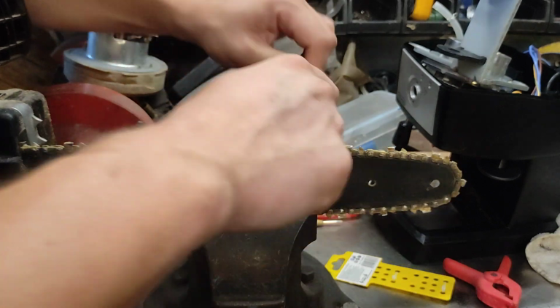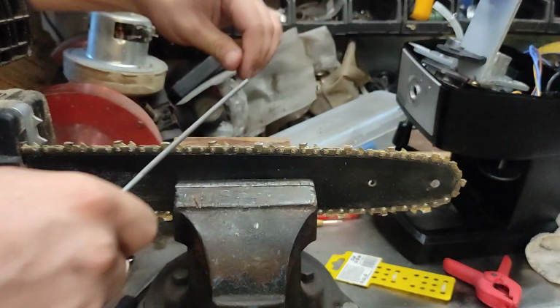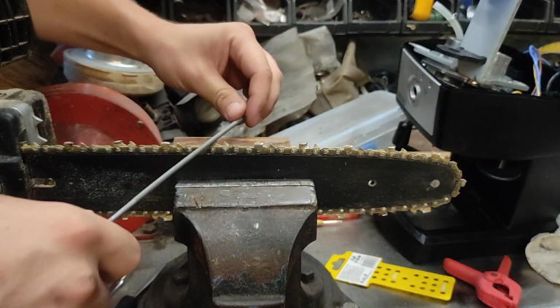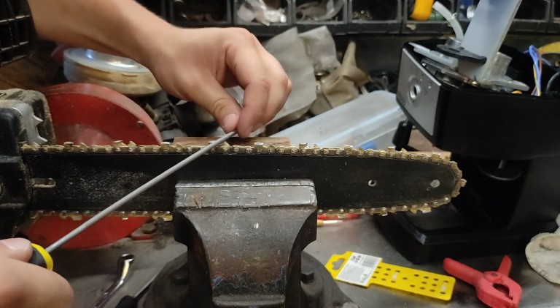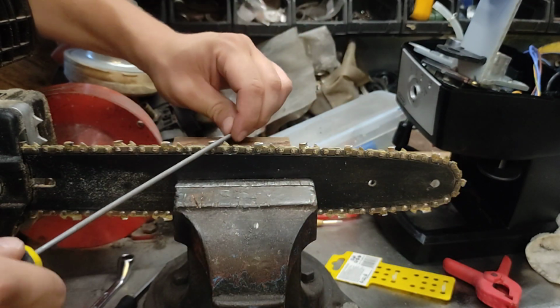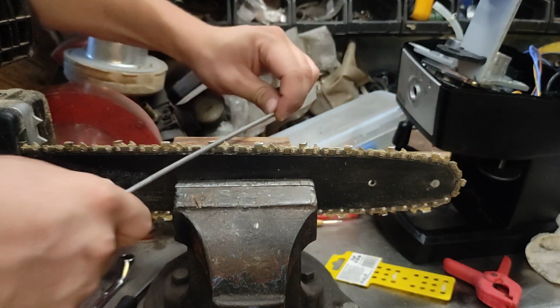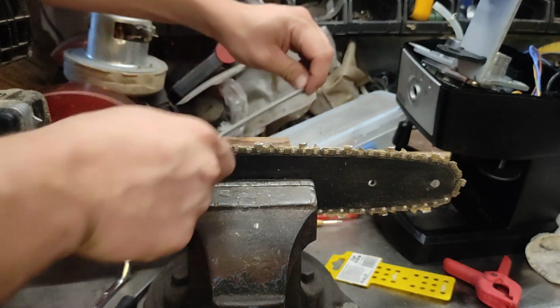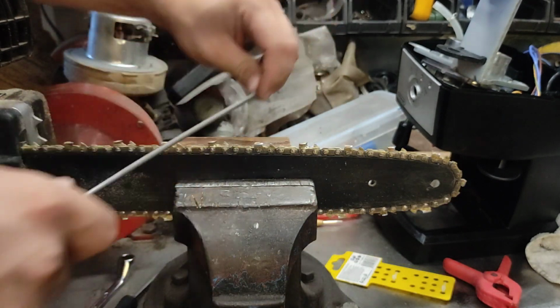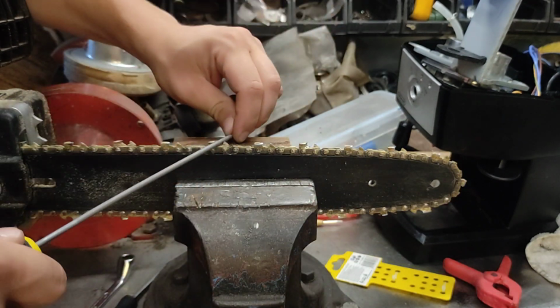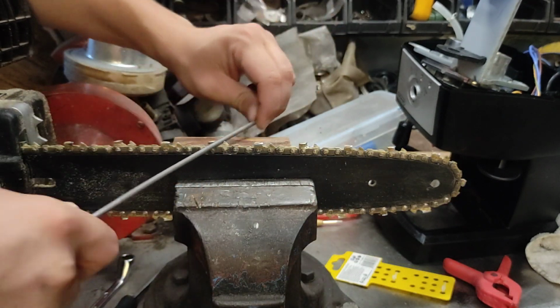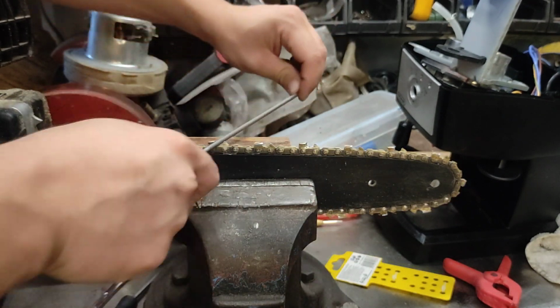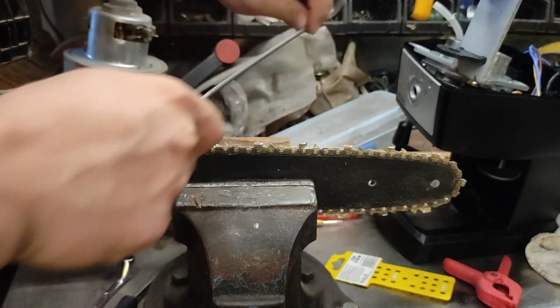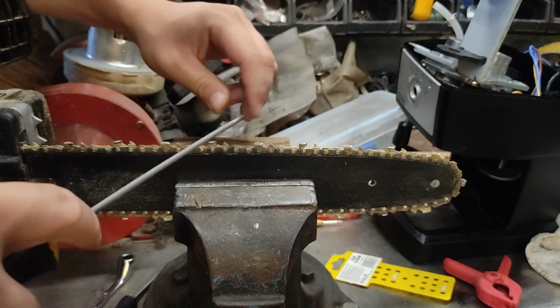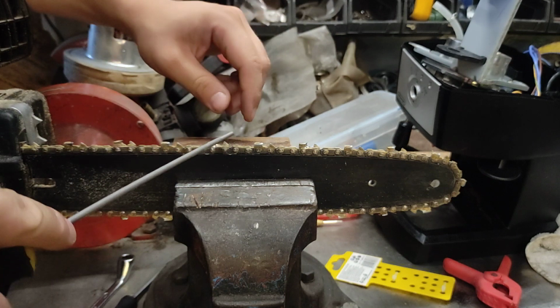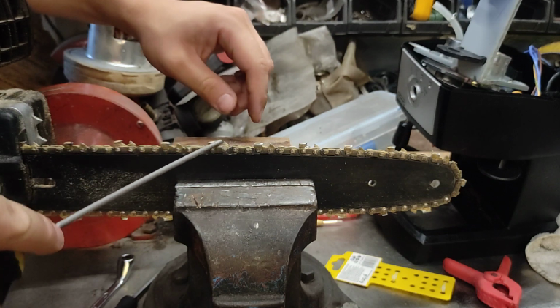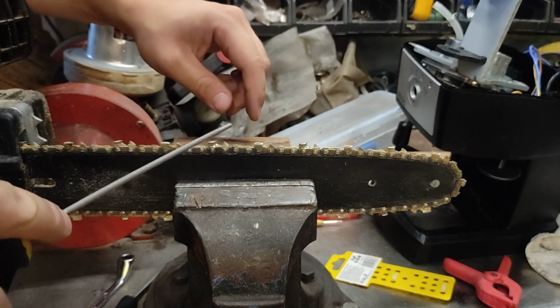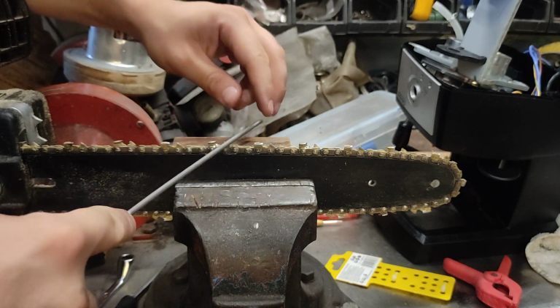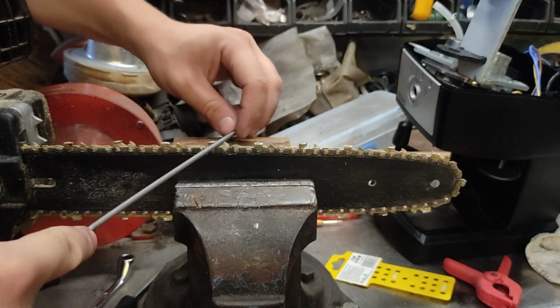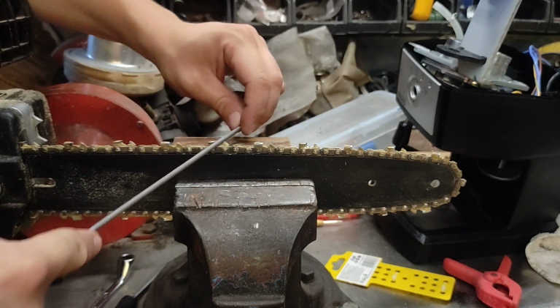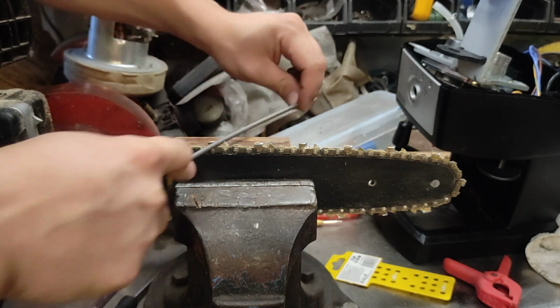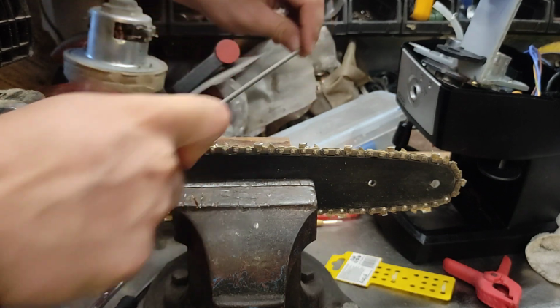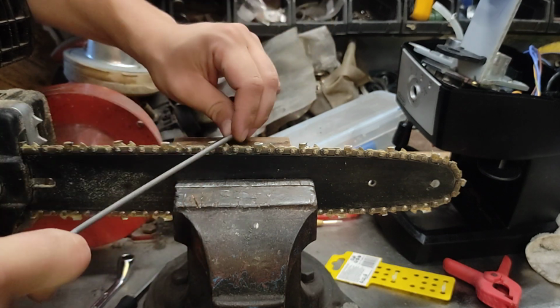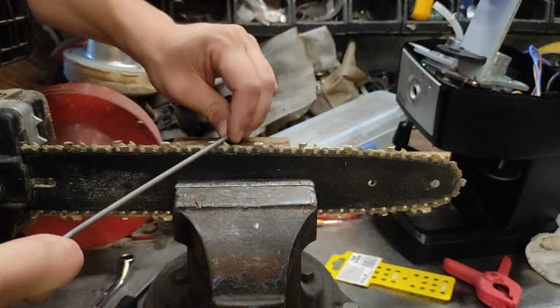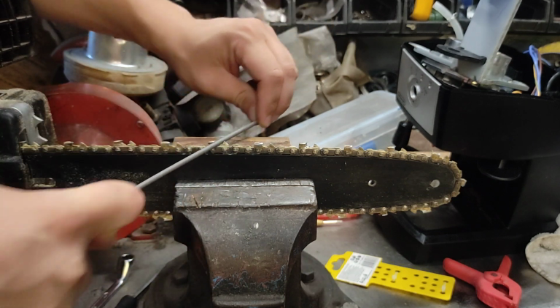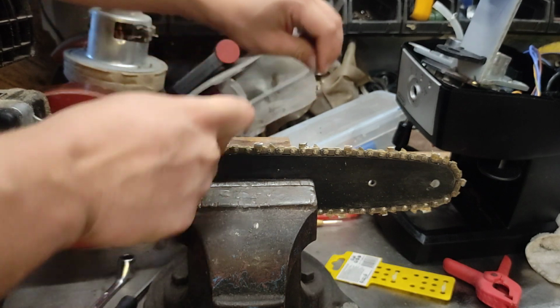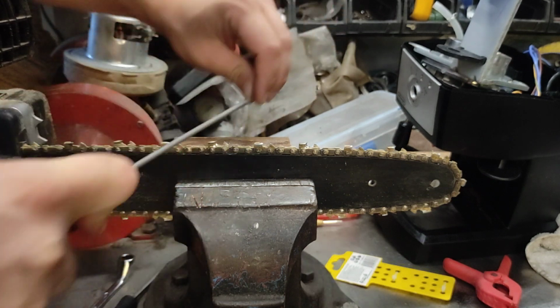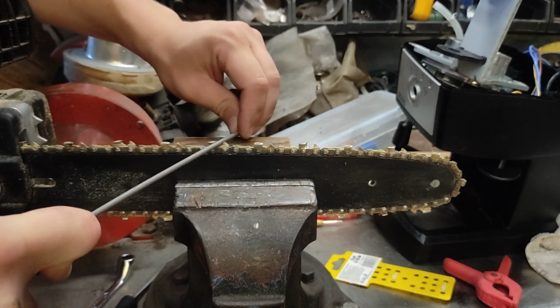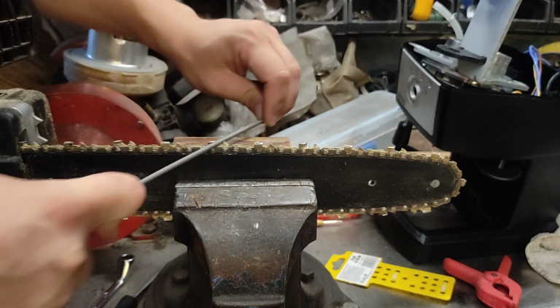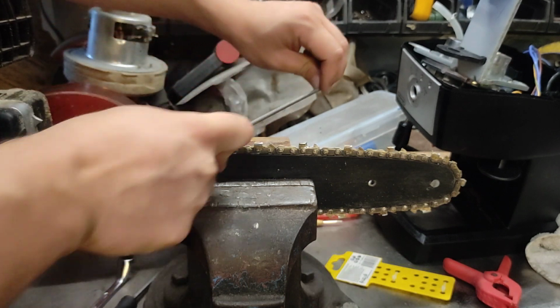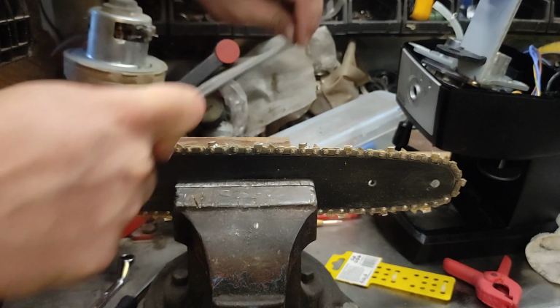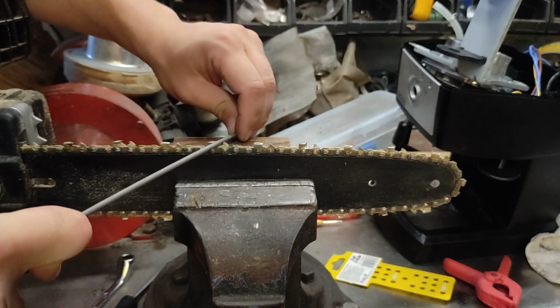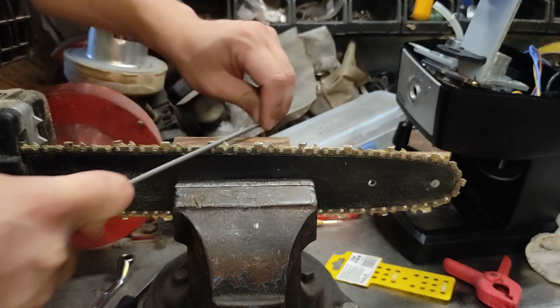Sometimes you need to take some metal off the guide pin, but usually by the time you need to do that, you're better off replacing your chain anyway.